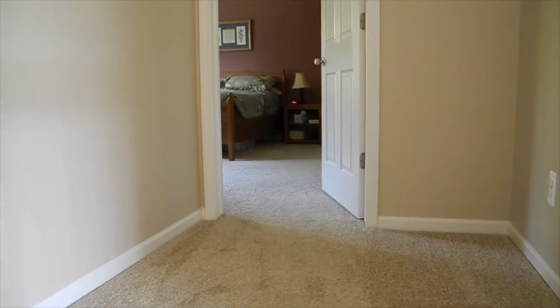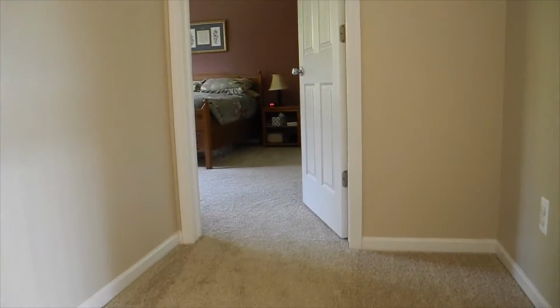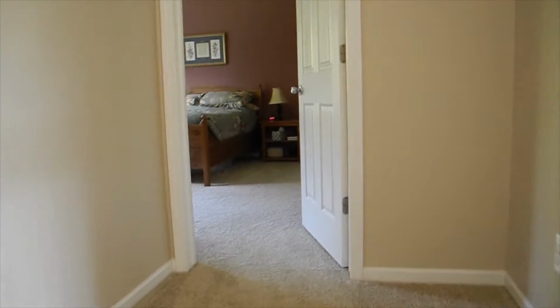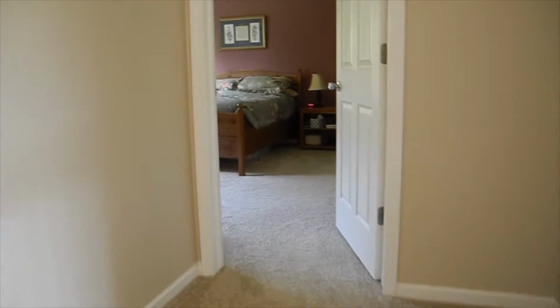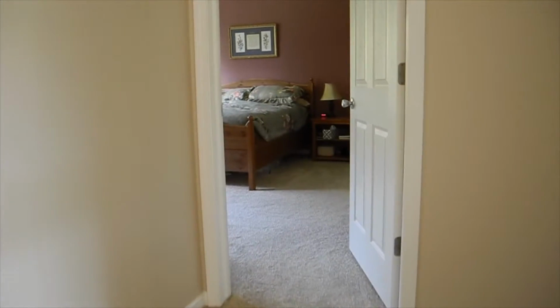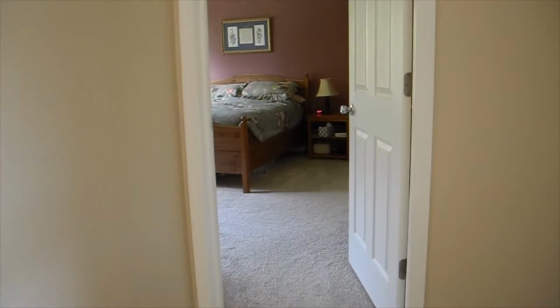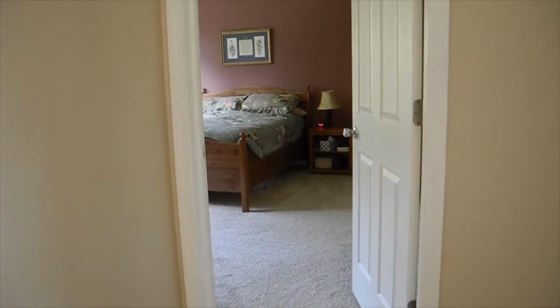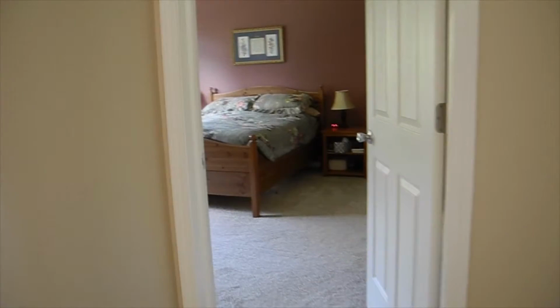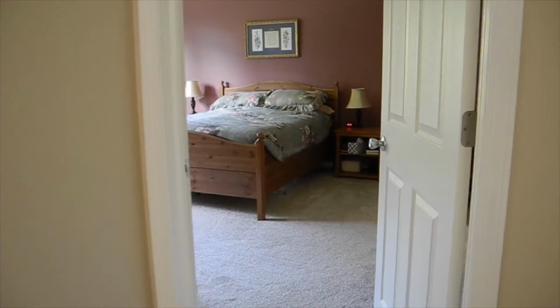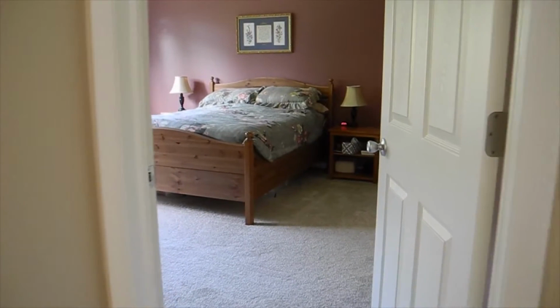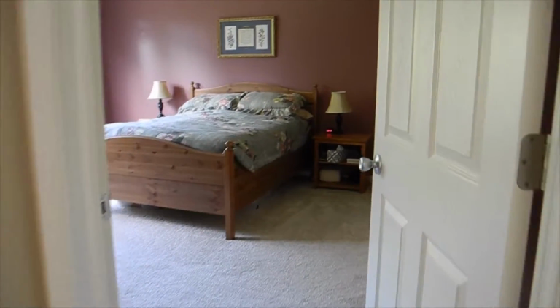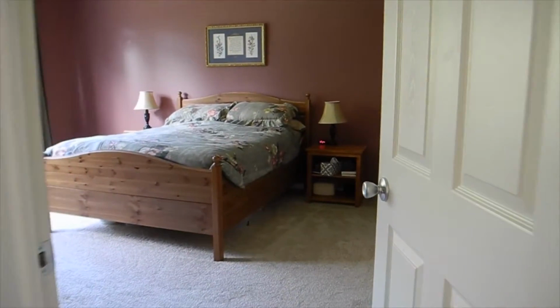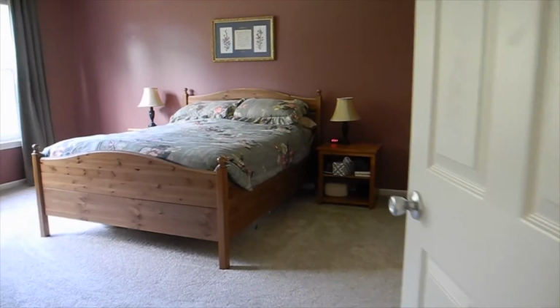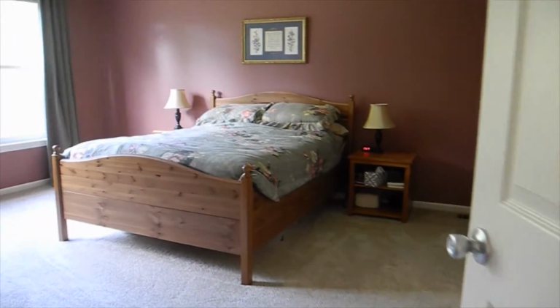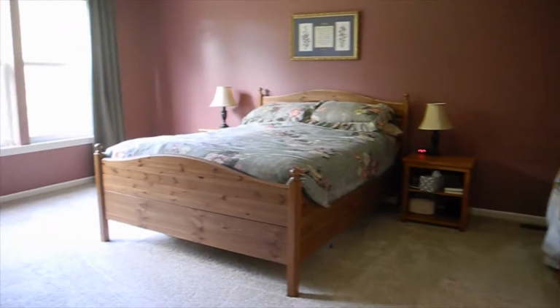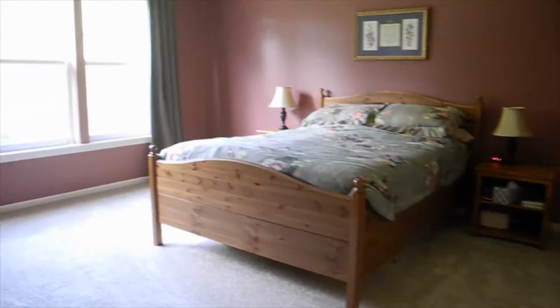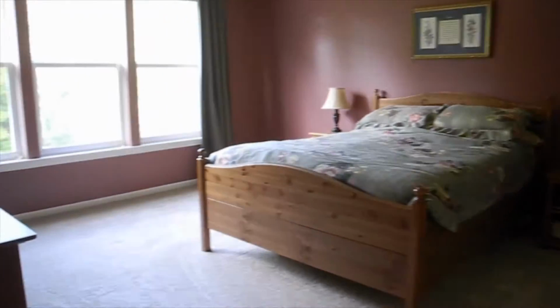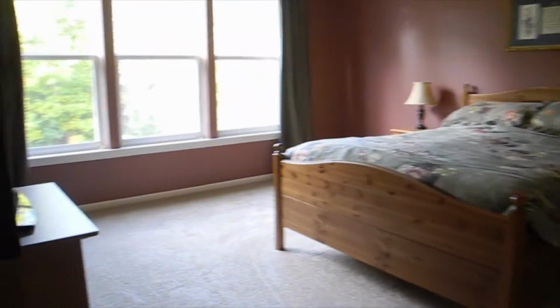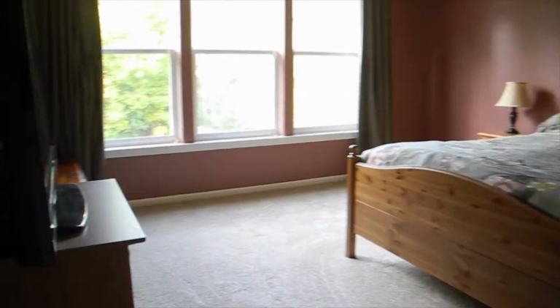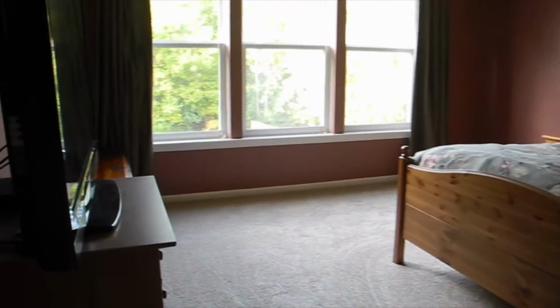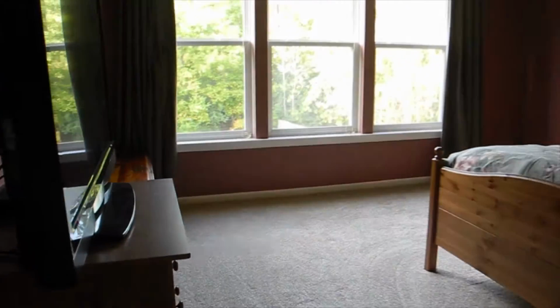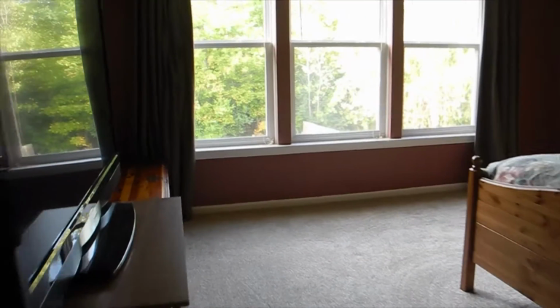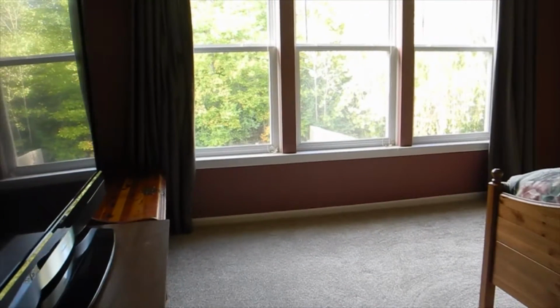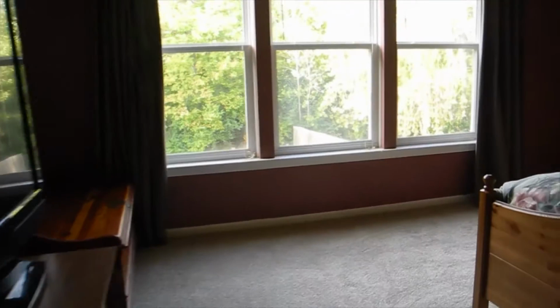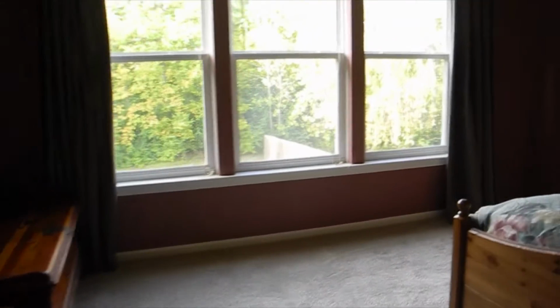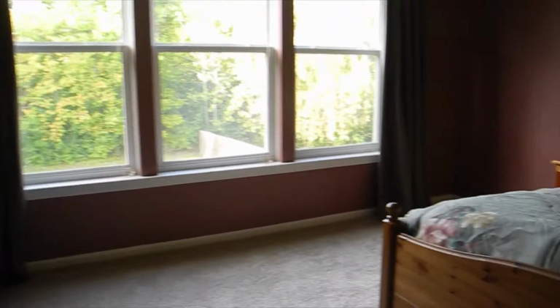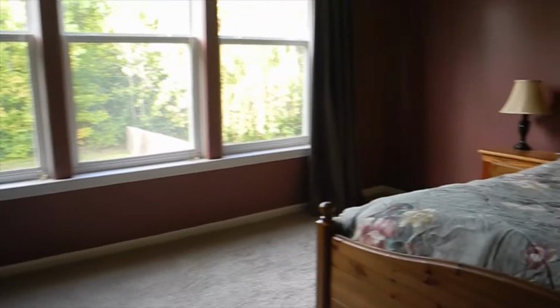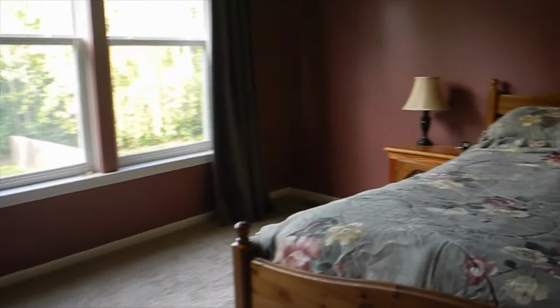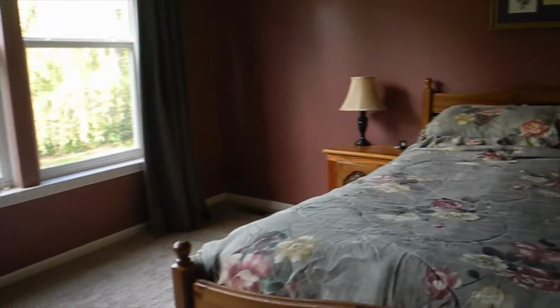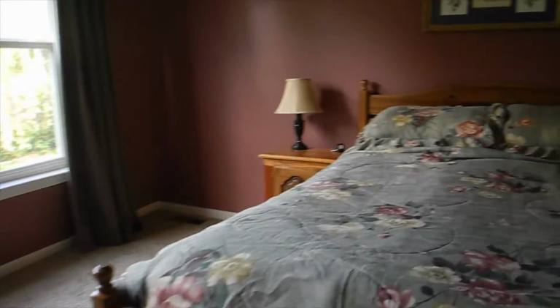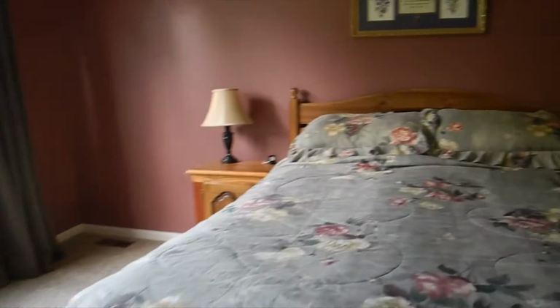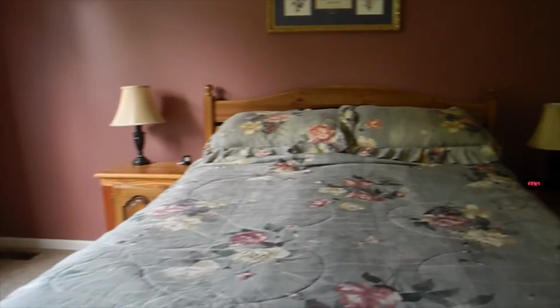Upstairs, the master bedroom features a vaulted ceiling with a ceiling fan, a separate master bath, and an organized walk-in closet.